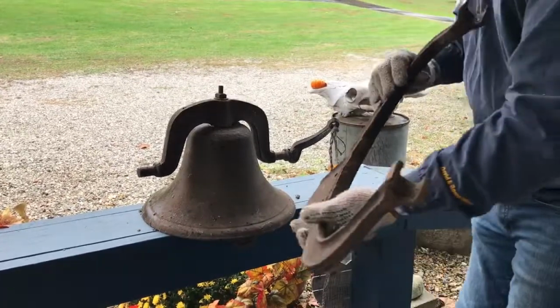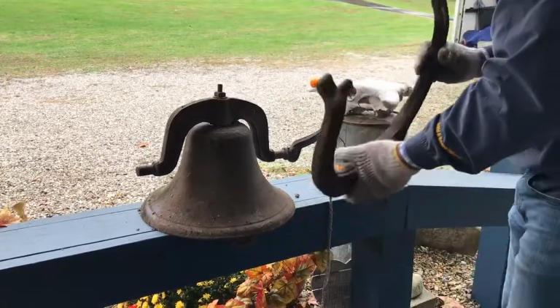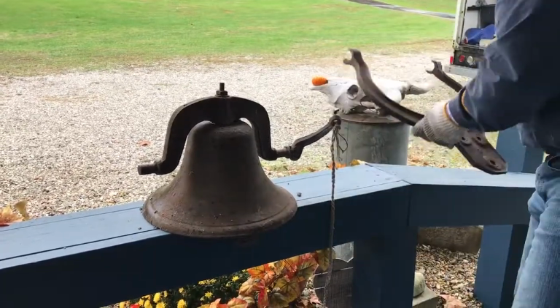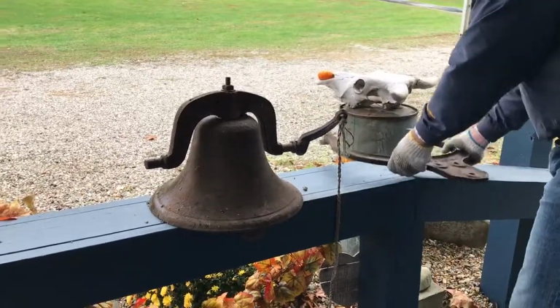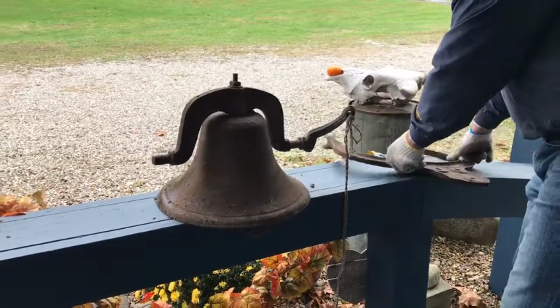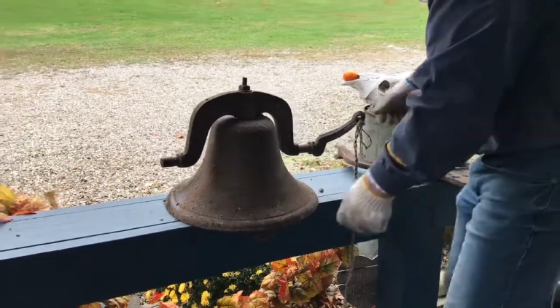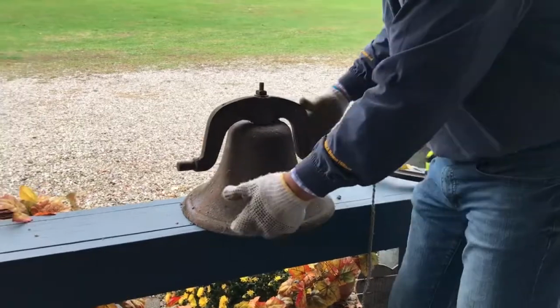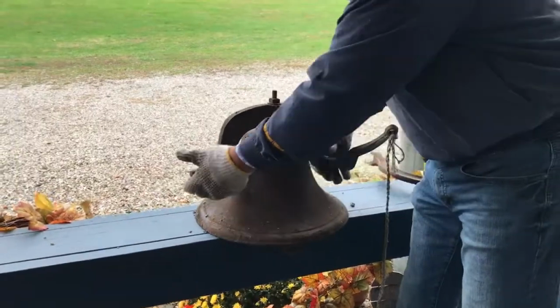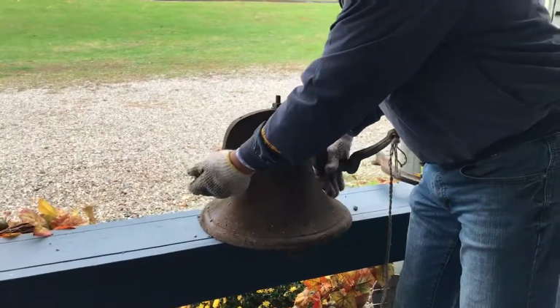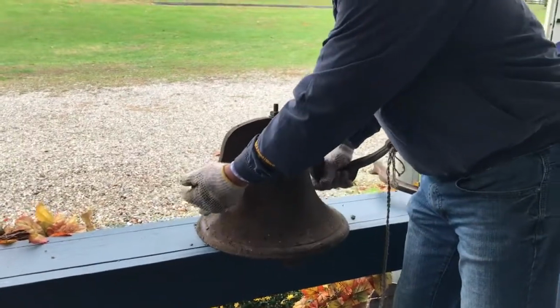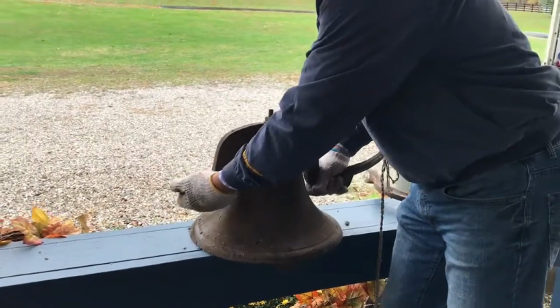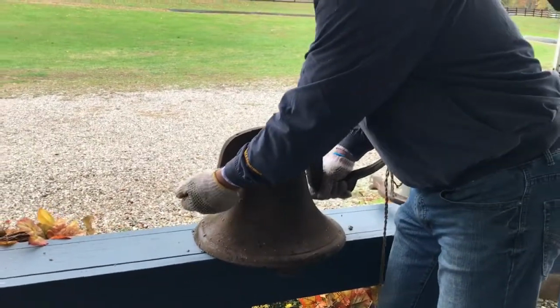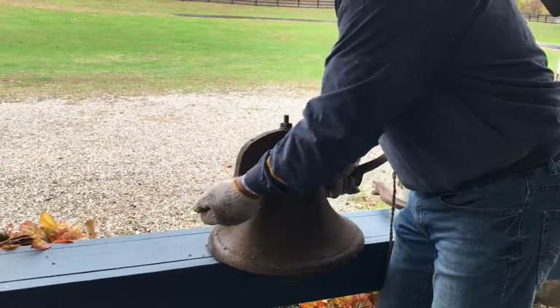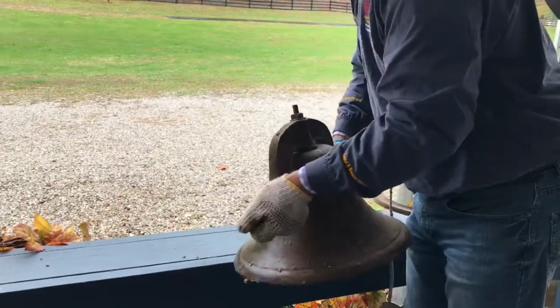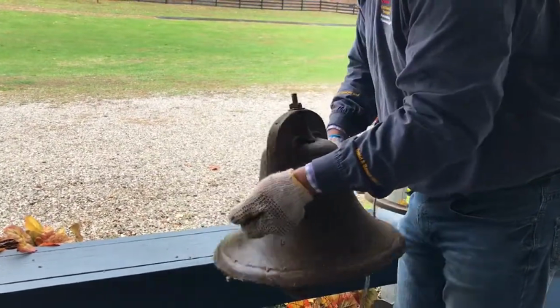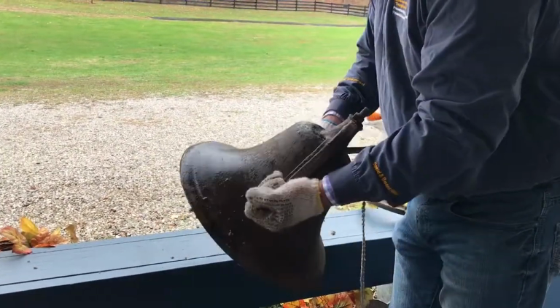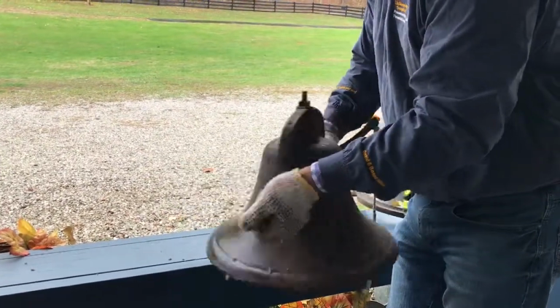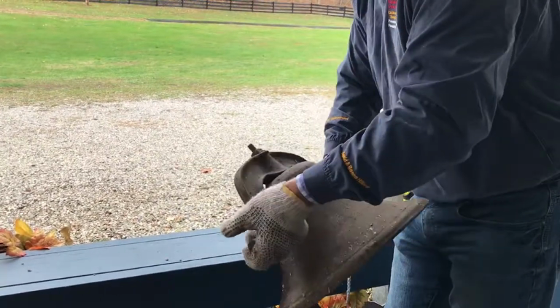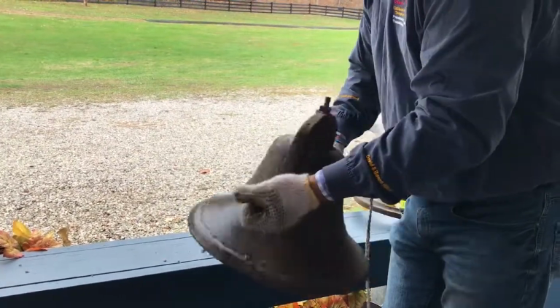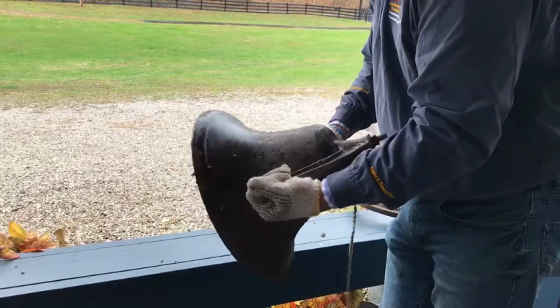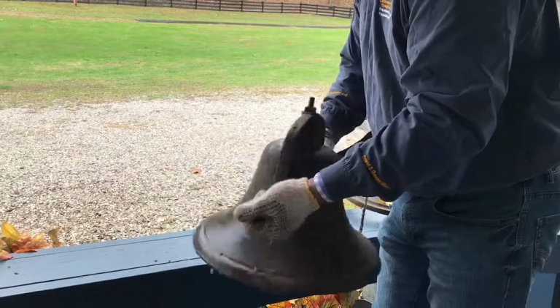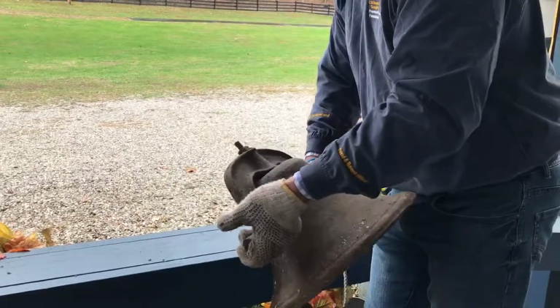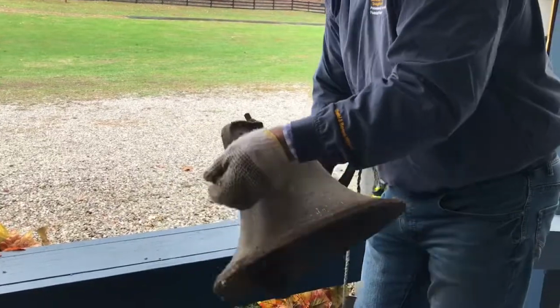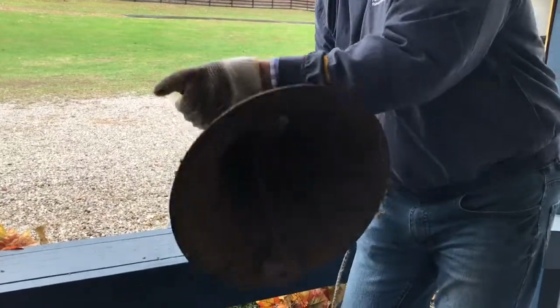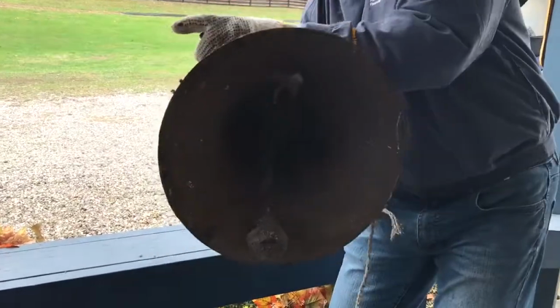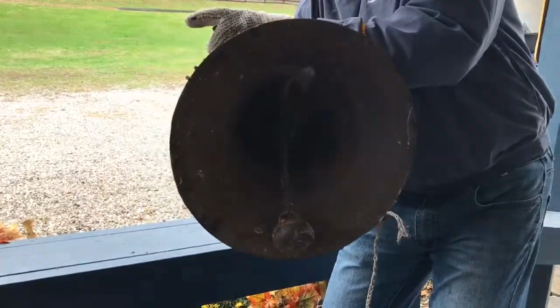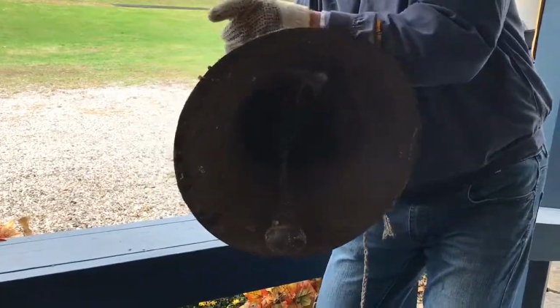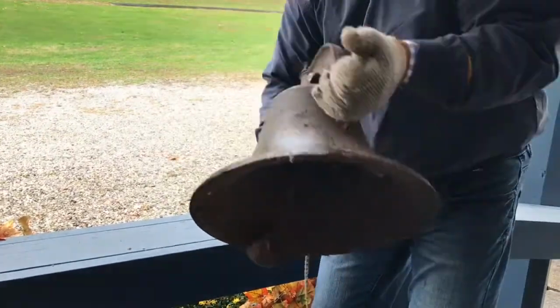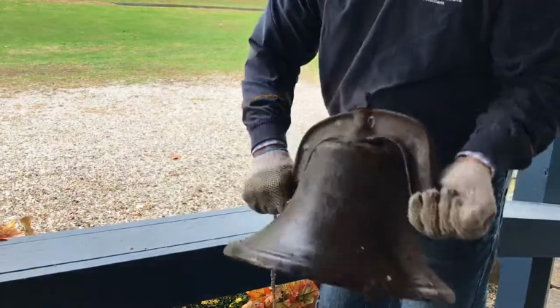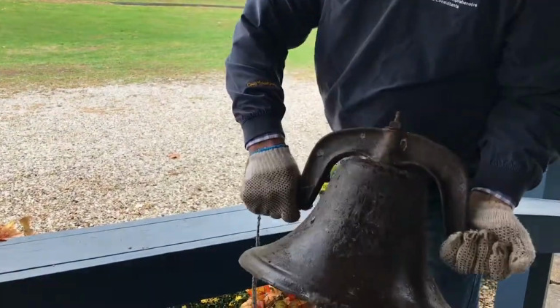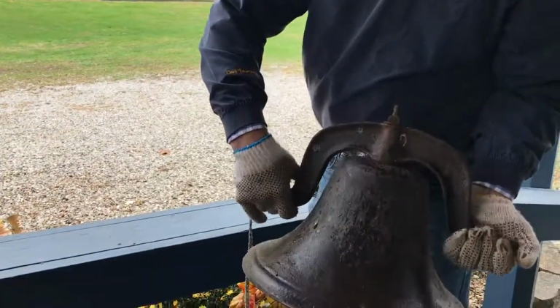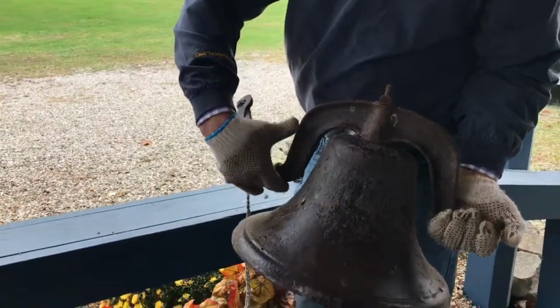I want to give you a sound of what the bell sounds like — it's a nice heavy bell.